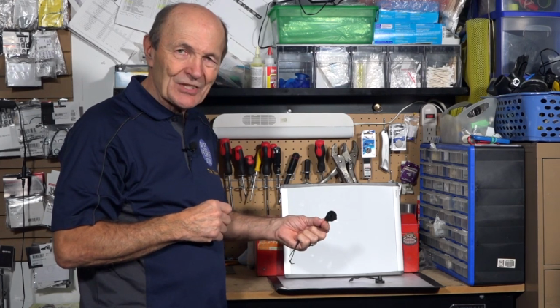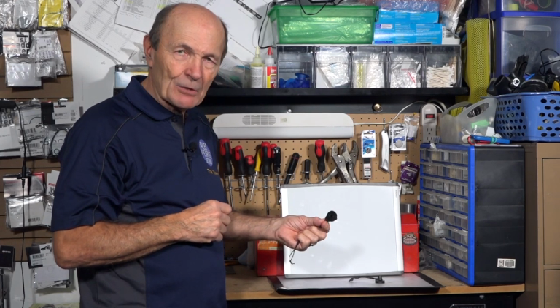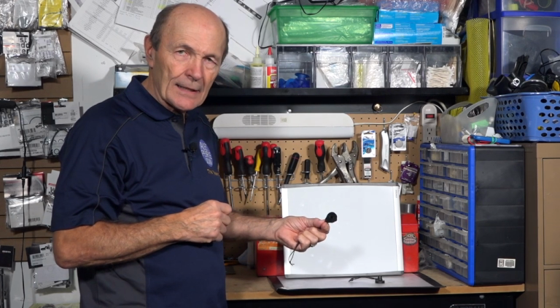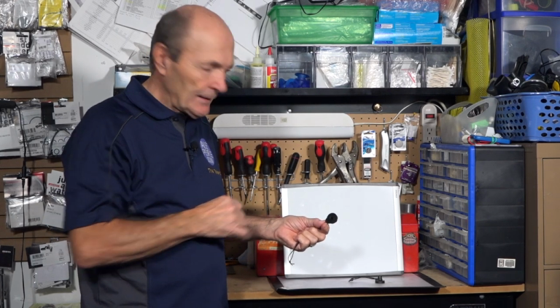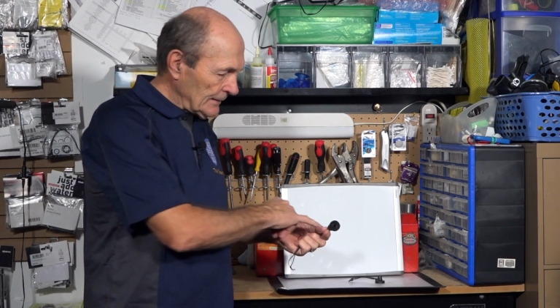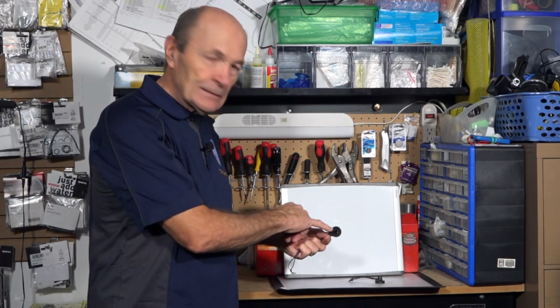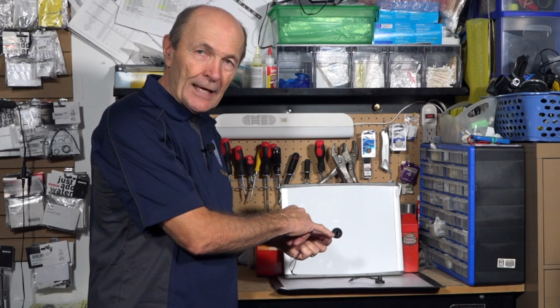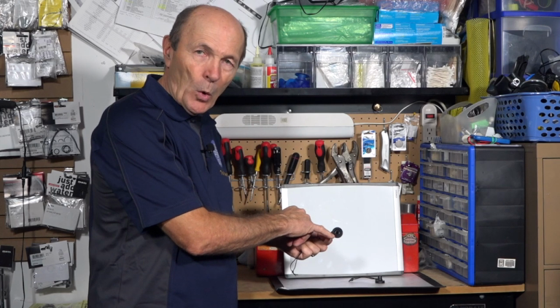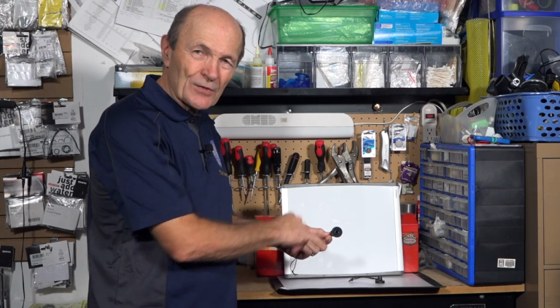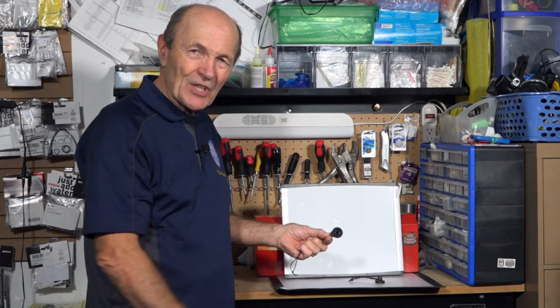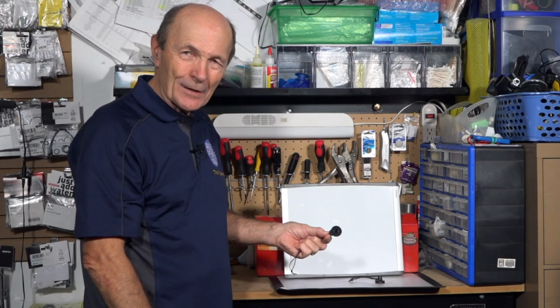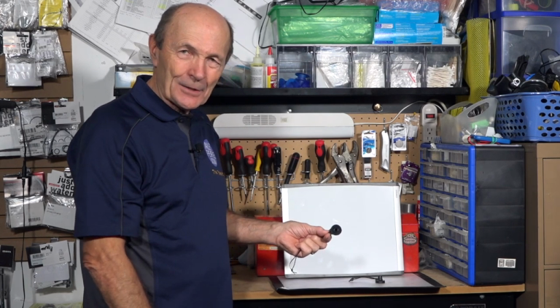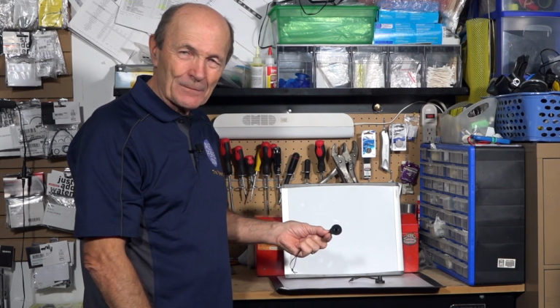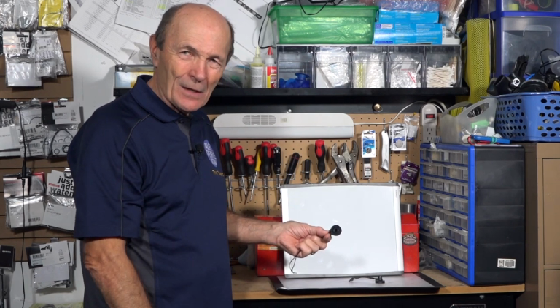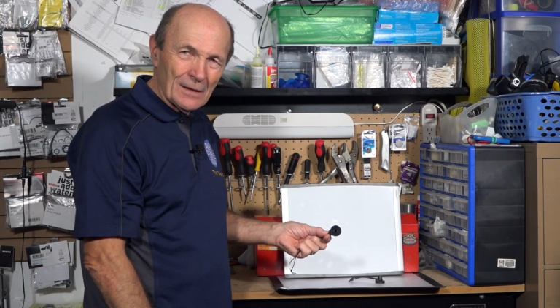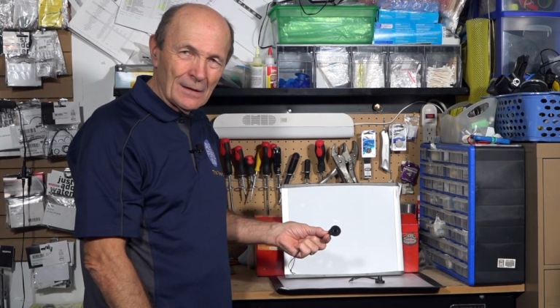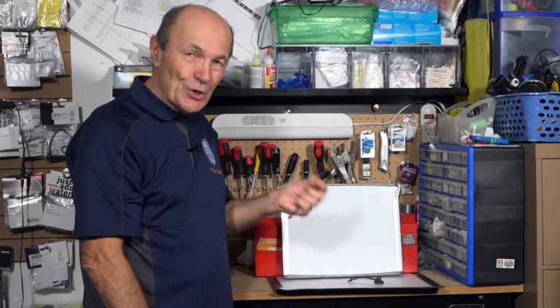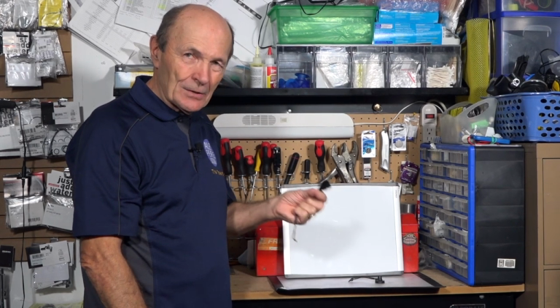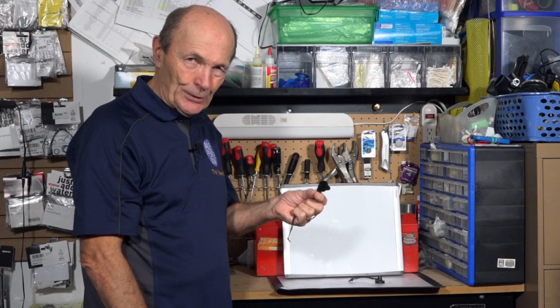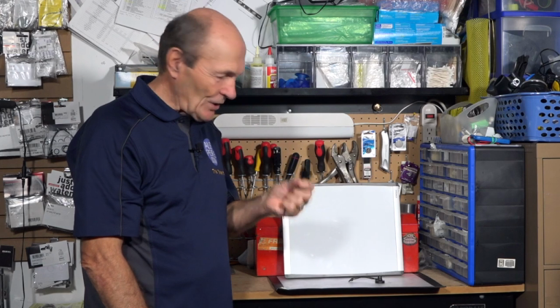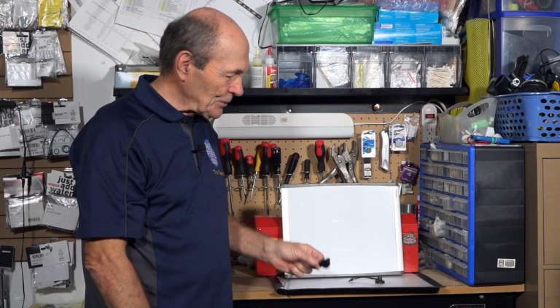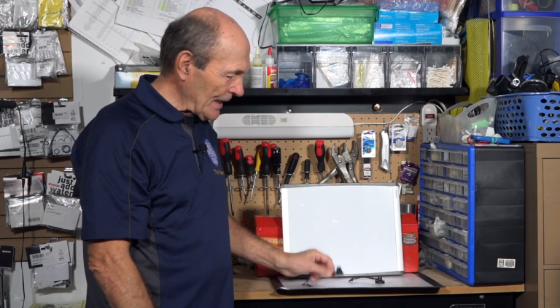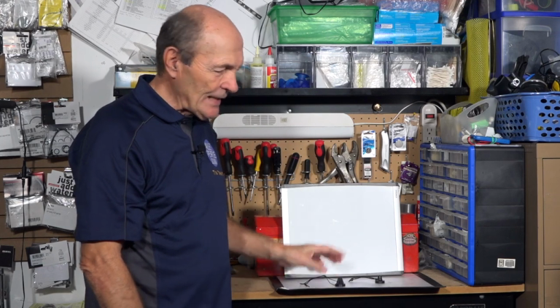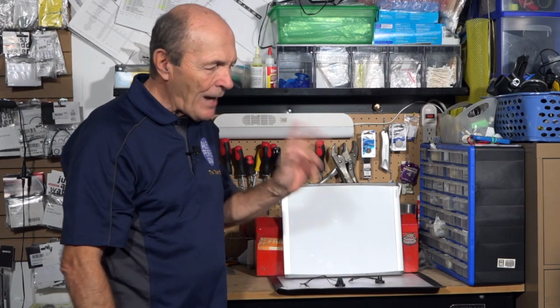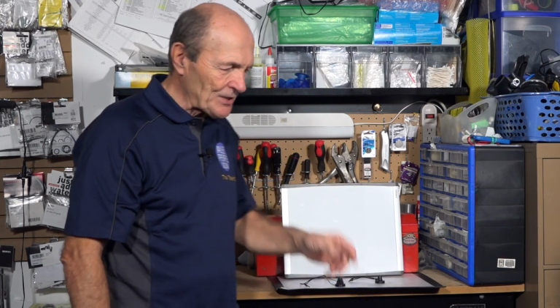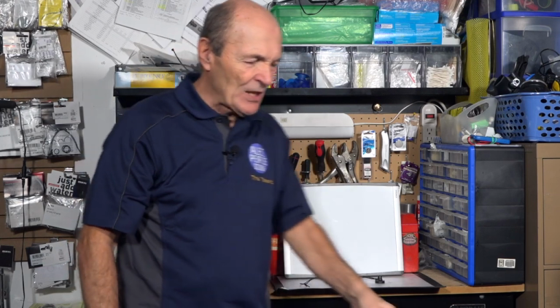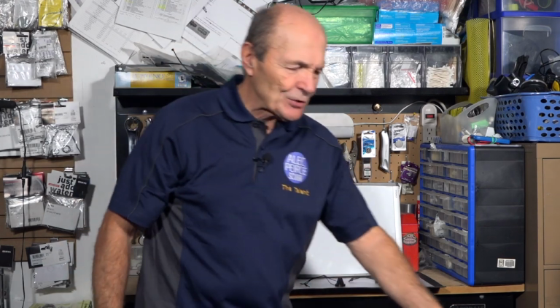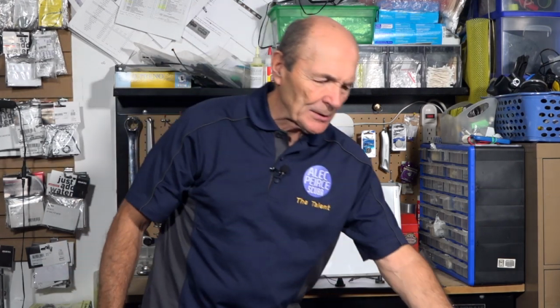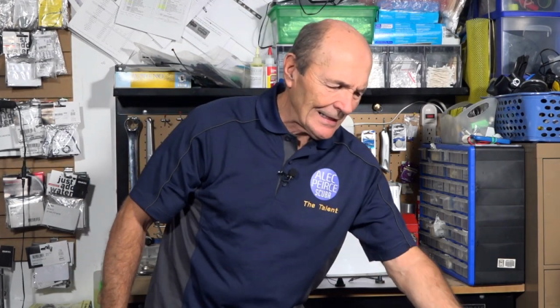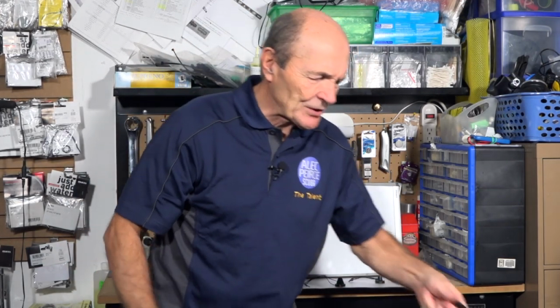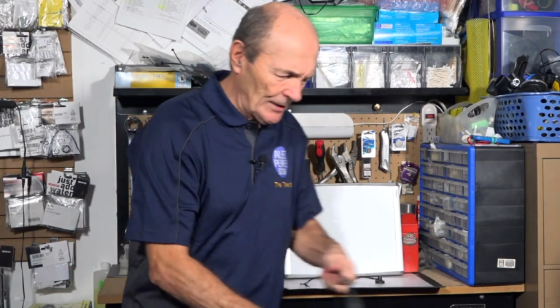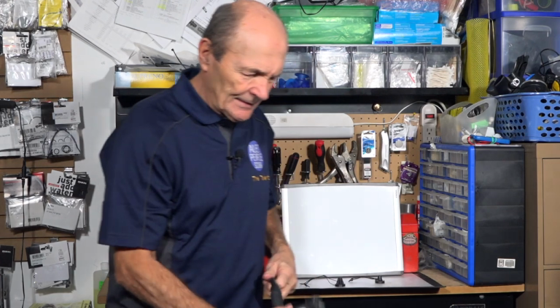That hole is full of salt water and other stuff. Not good. Take a look at your dust cap. Modern dust caps haven't changed a great deal — there are only so many ways you can design one.